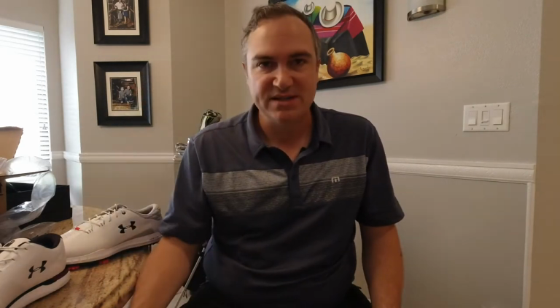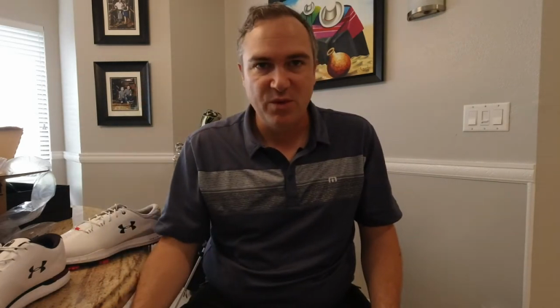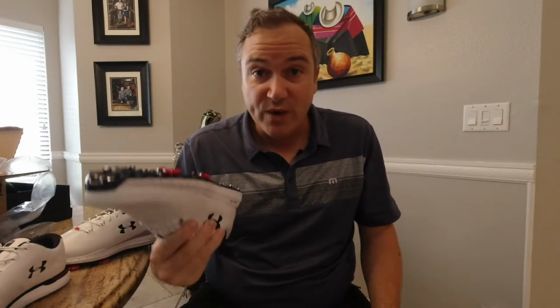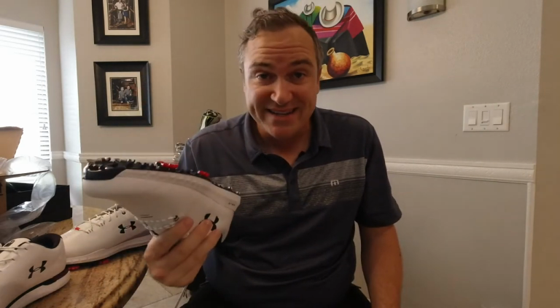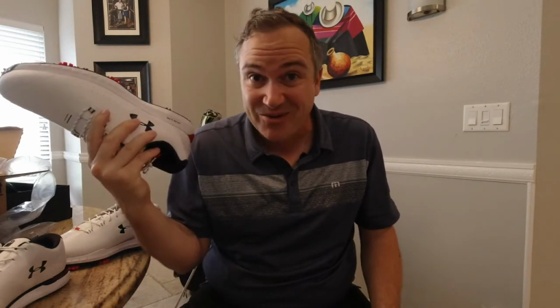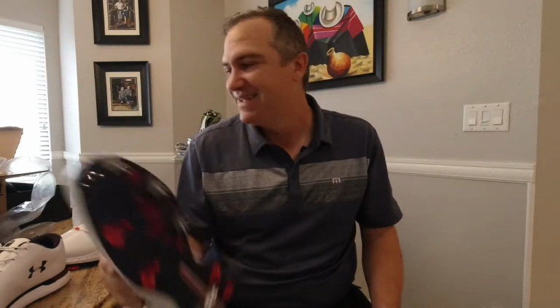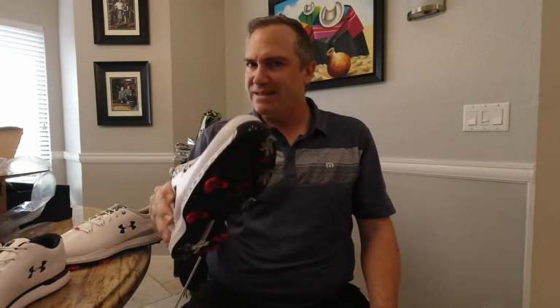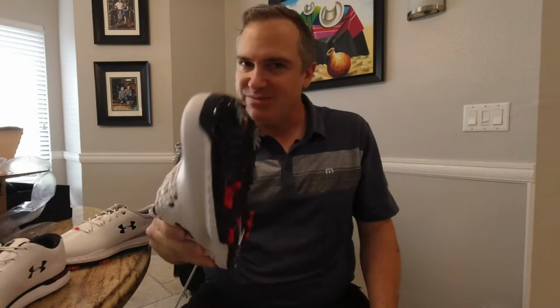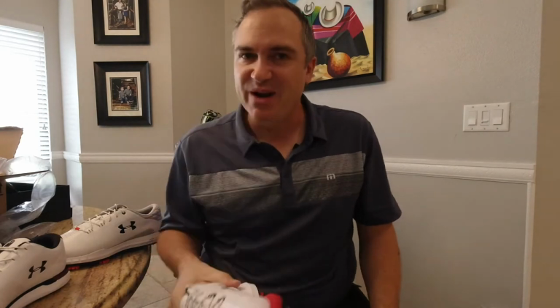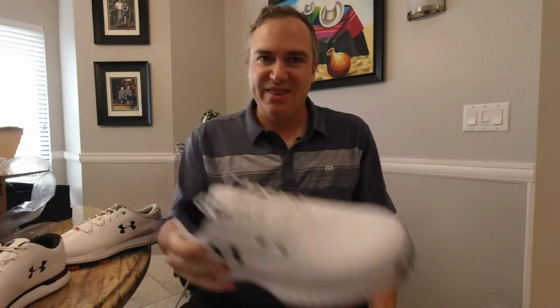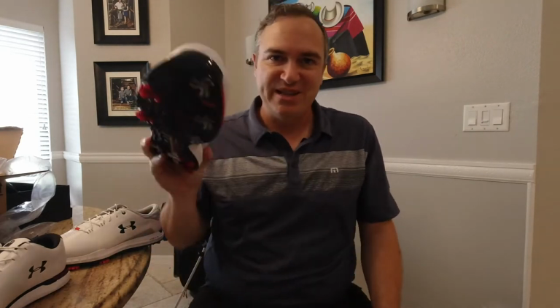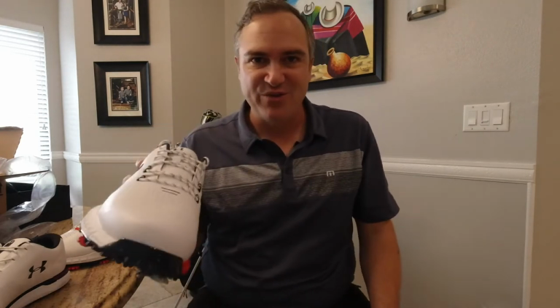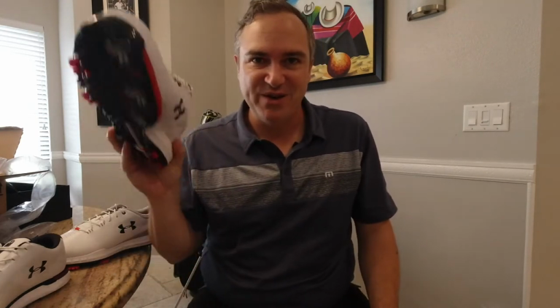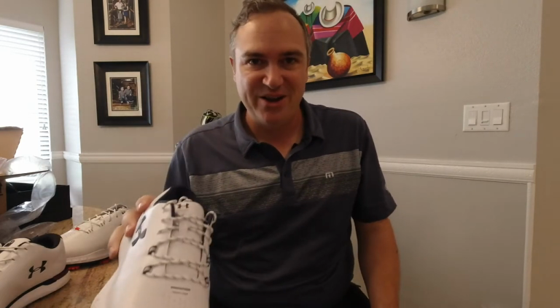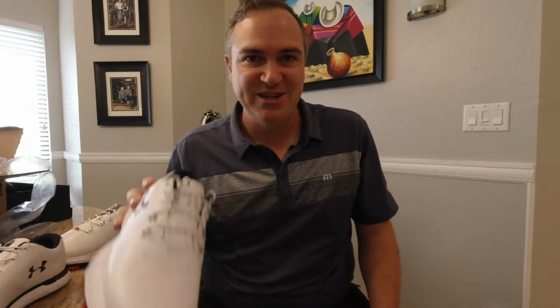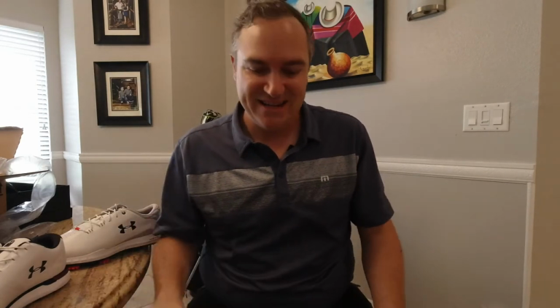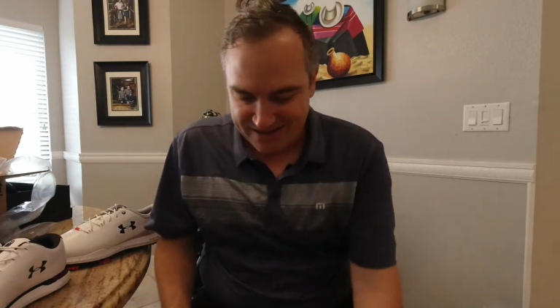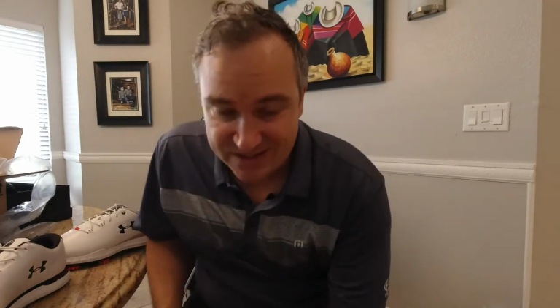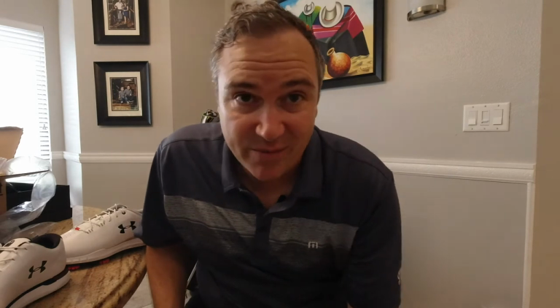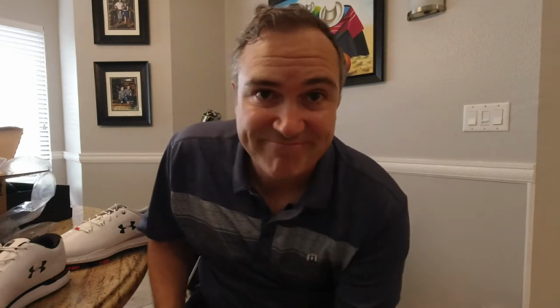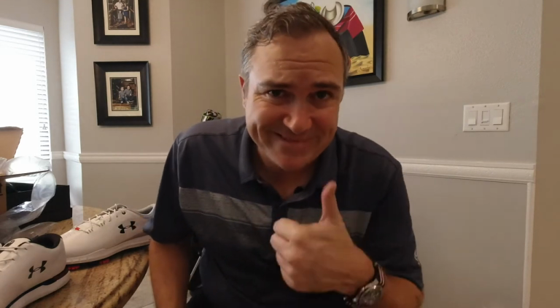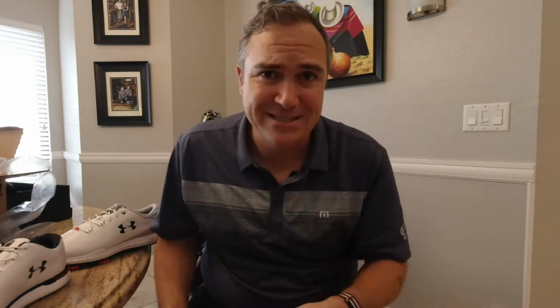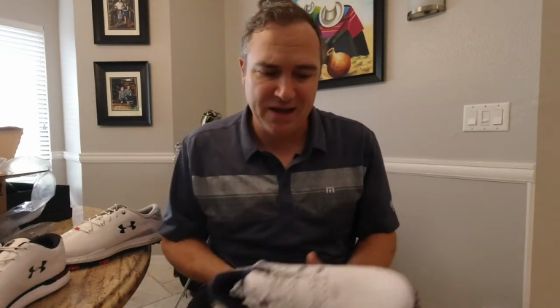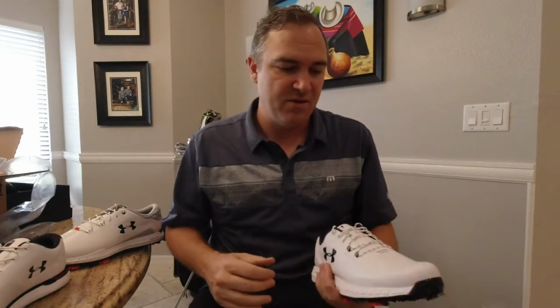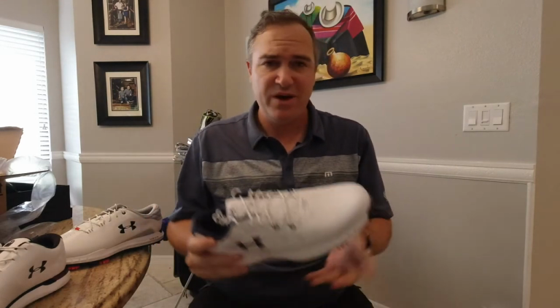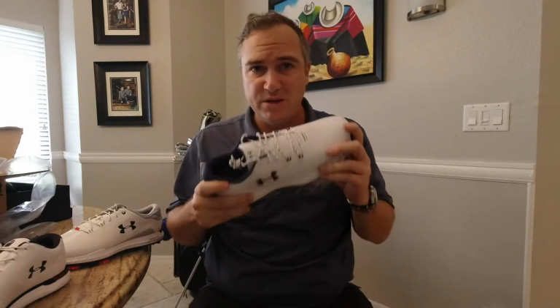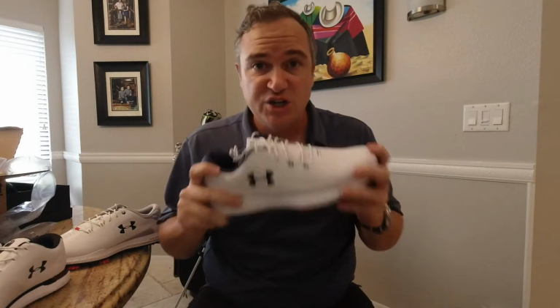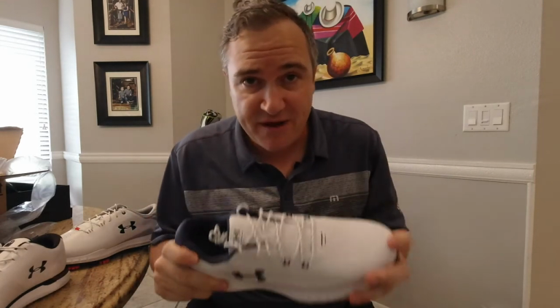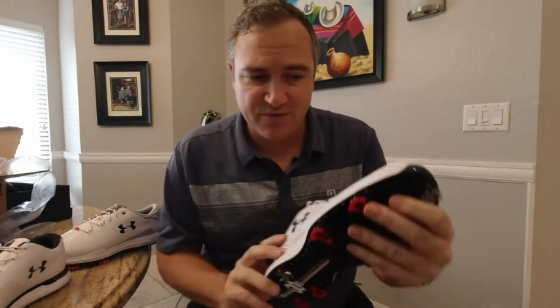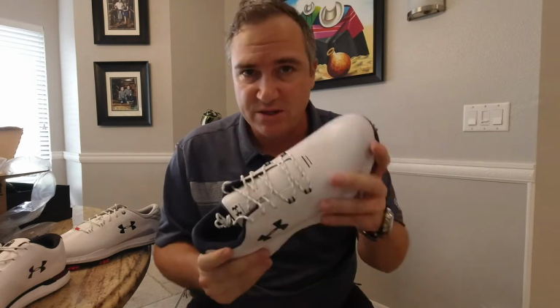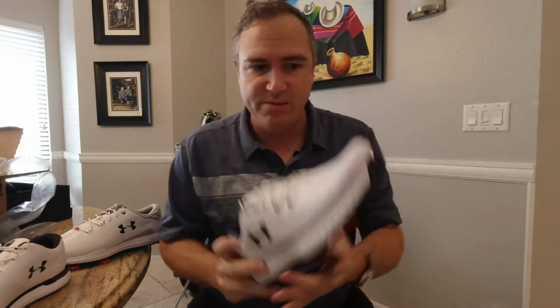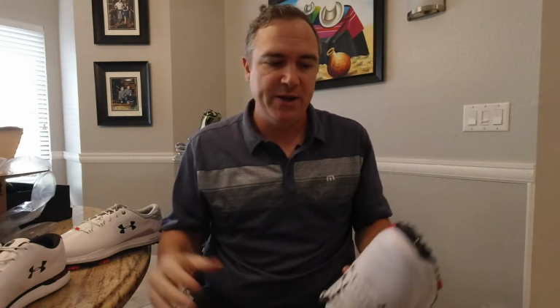Who else has a red, white, and blue? Korean — makes sense. You've got to think there's a lot of golfers in Korea, a lot of golfers in the United States, and obviously in Great Britain. Smart thinking, Under Armour. Red, white, and blue — shoe manufacturers, that's probably the way to go.